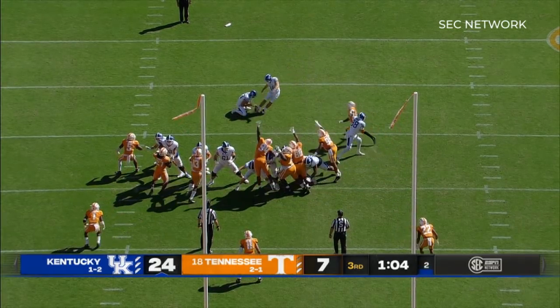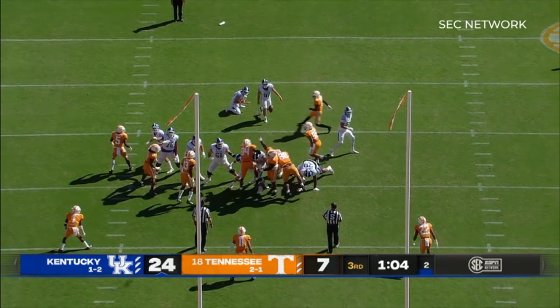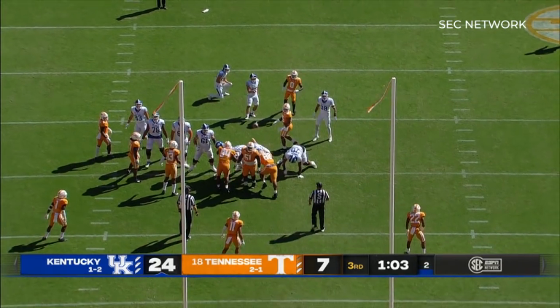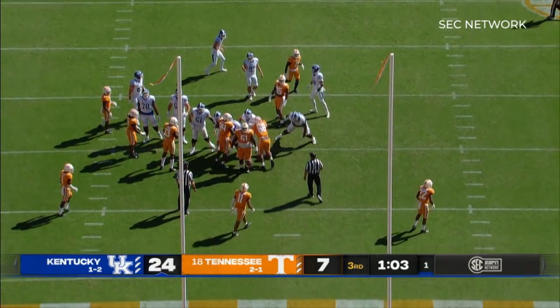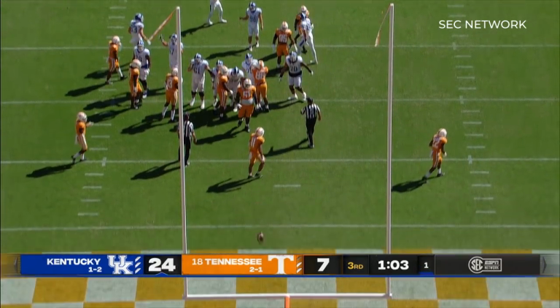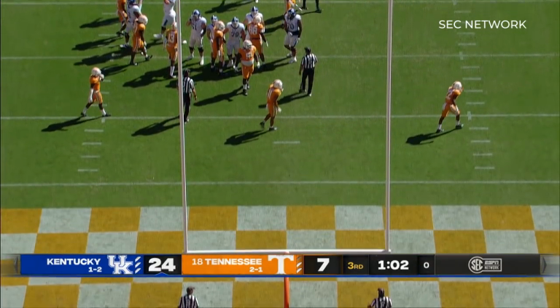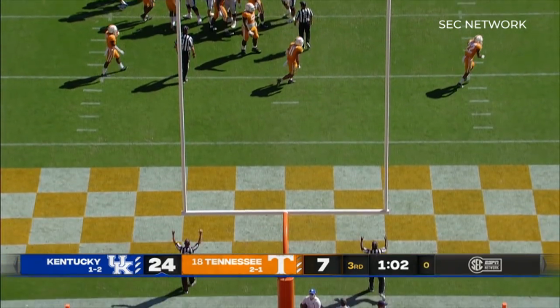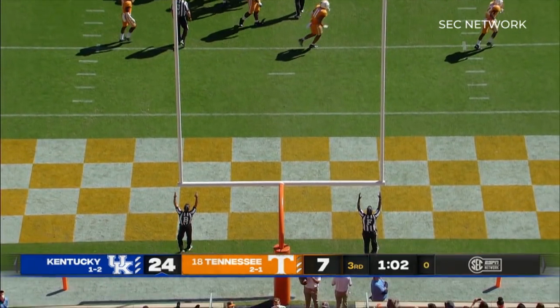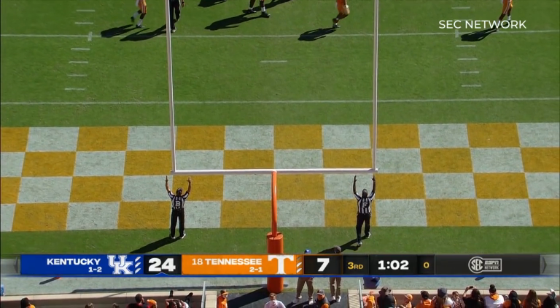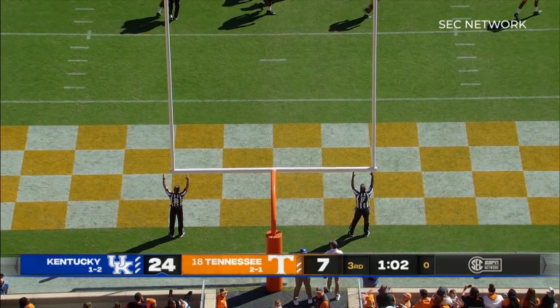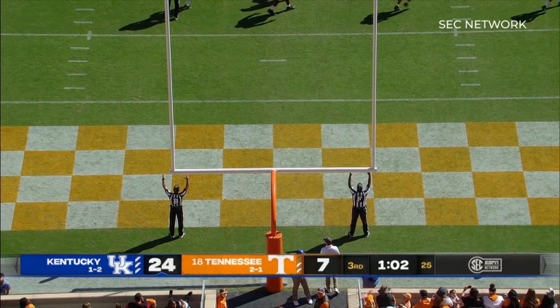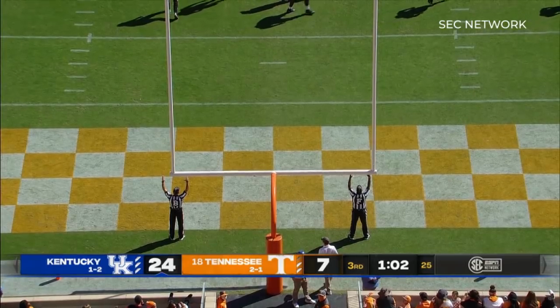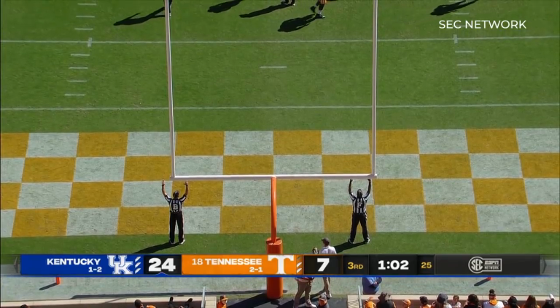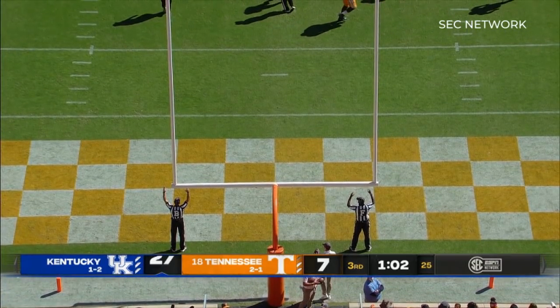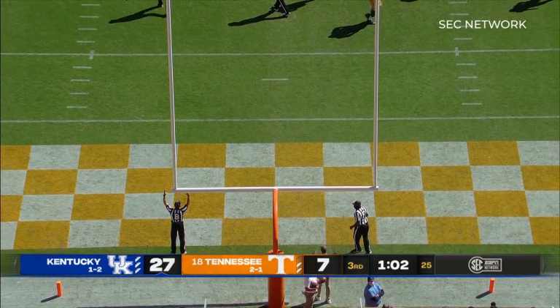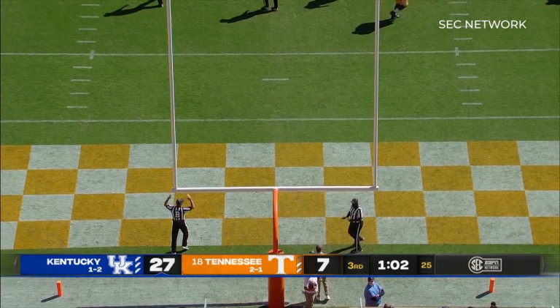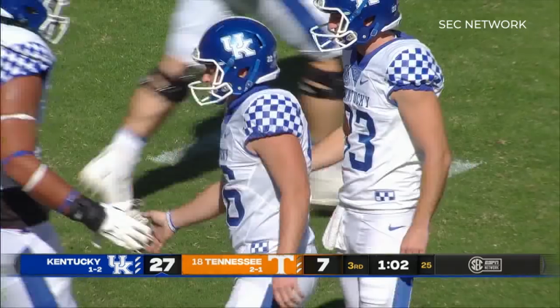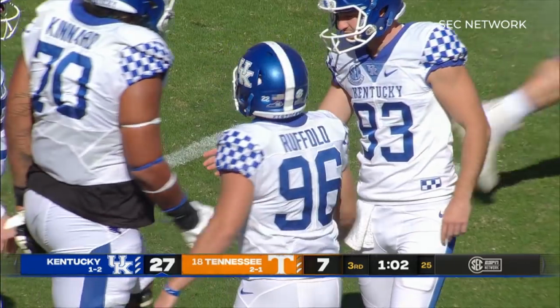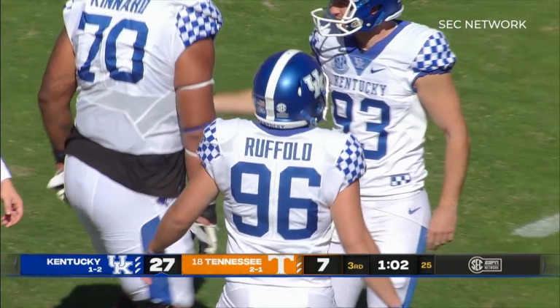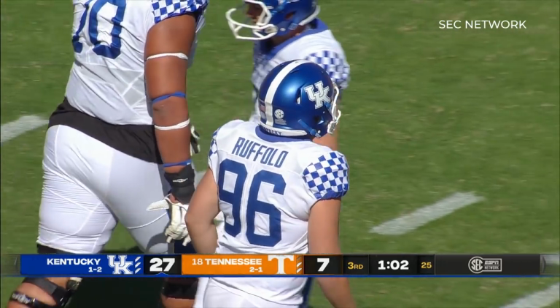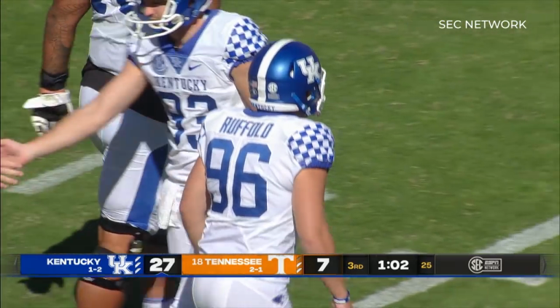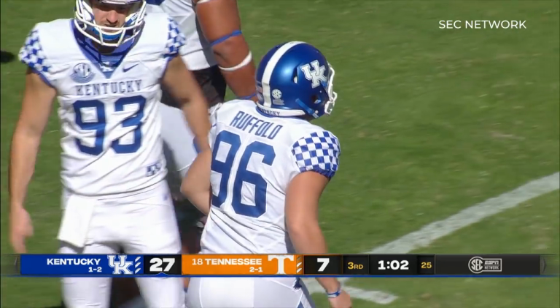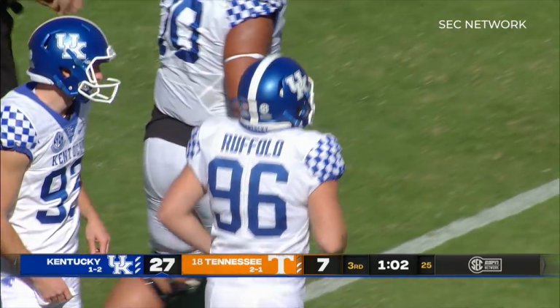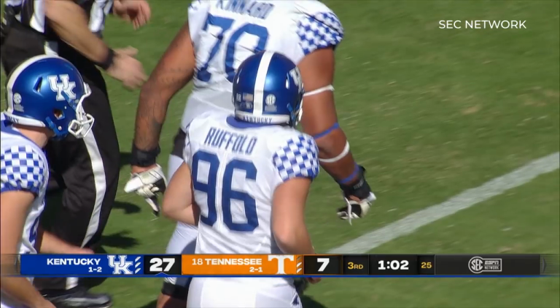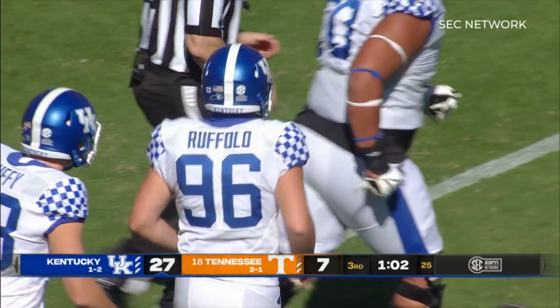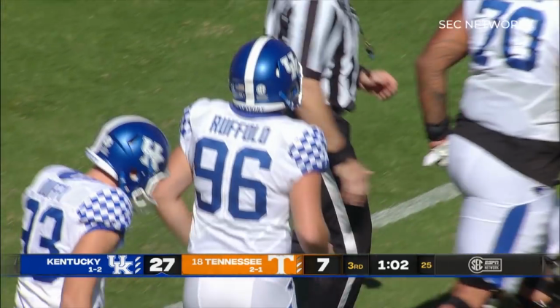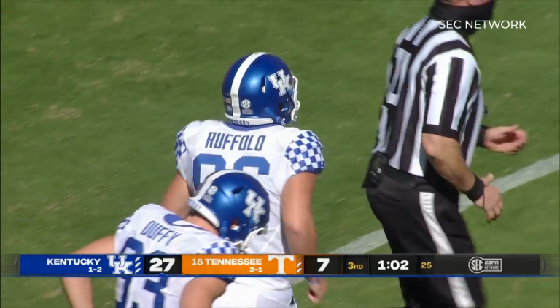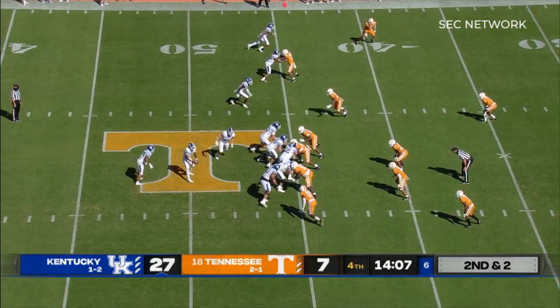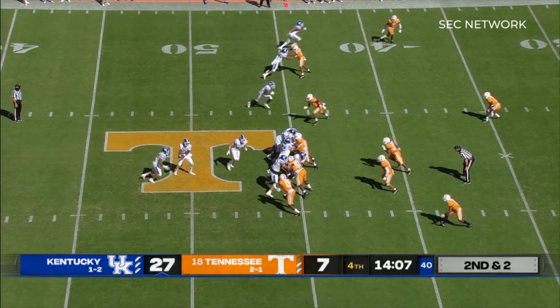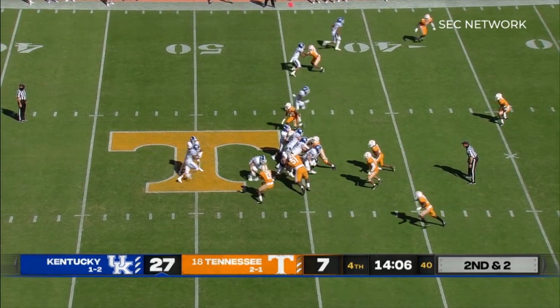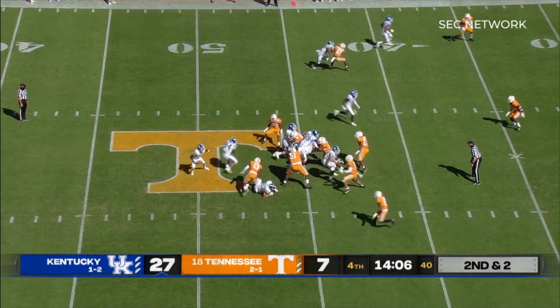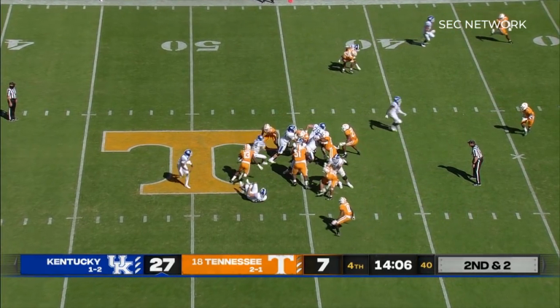The kick is up, right through. And Kentucky, with 10:02 to play in quarter number three, leads Tennessee 27-7.